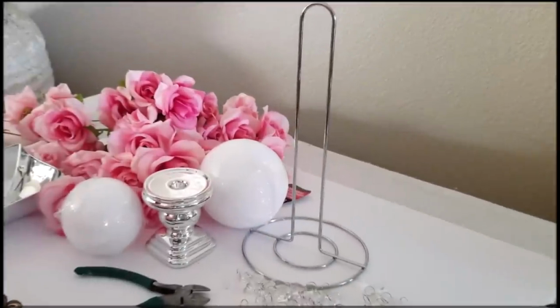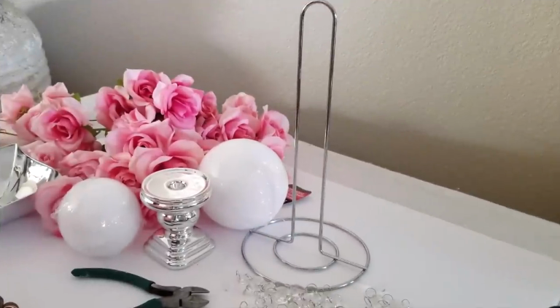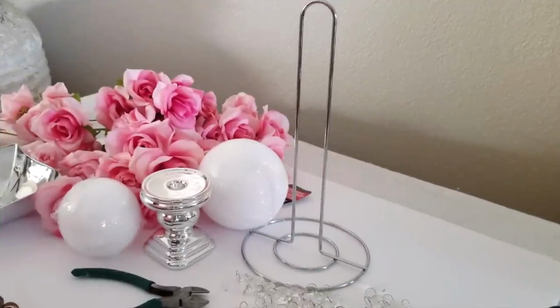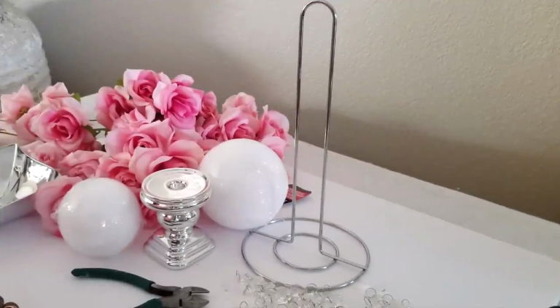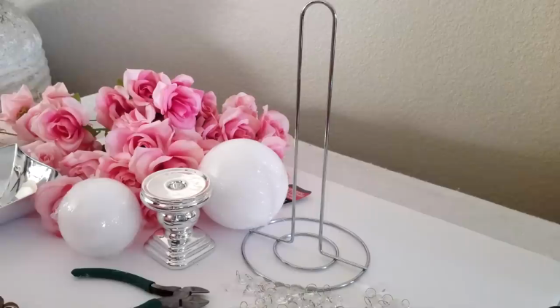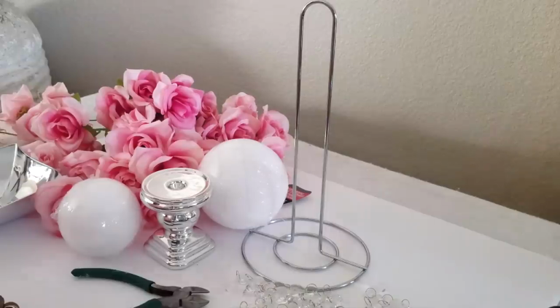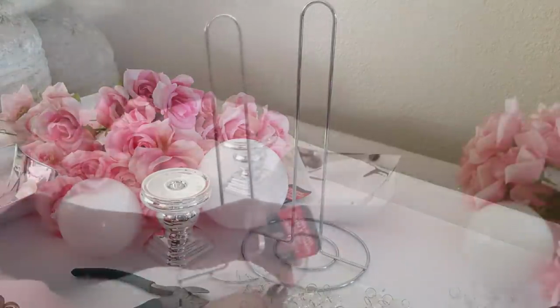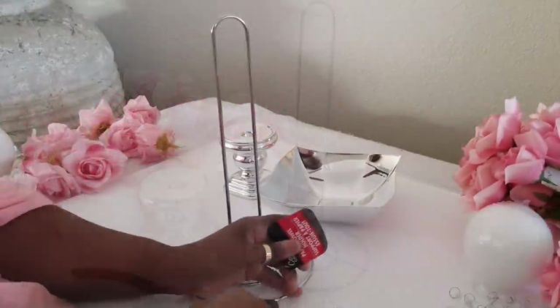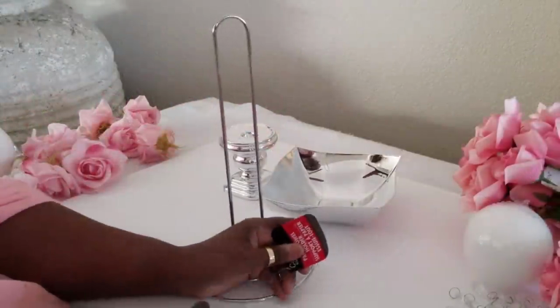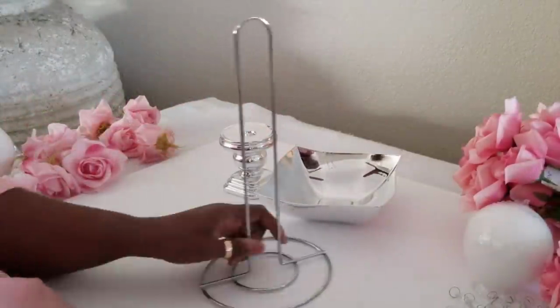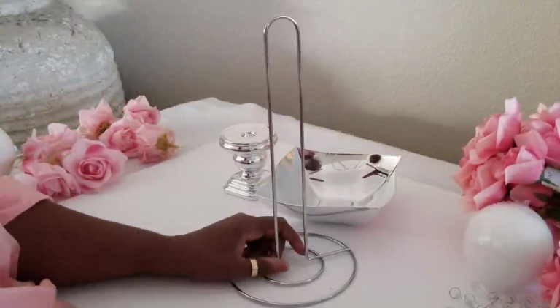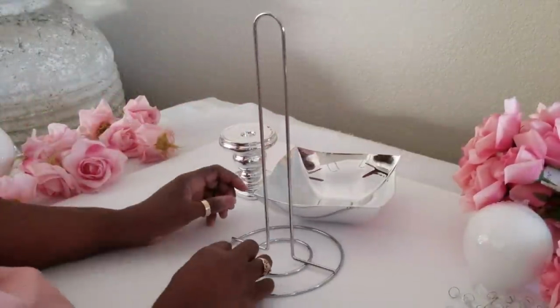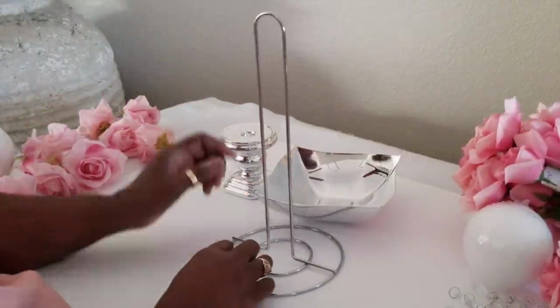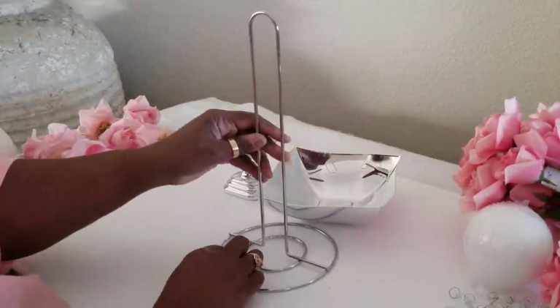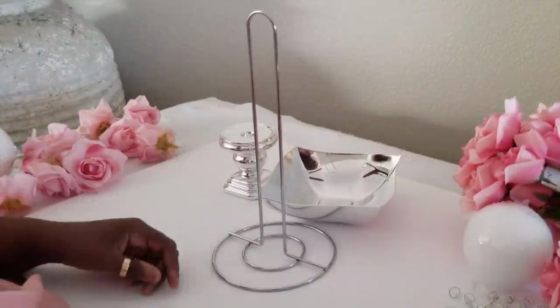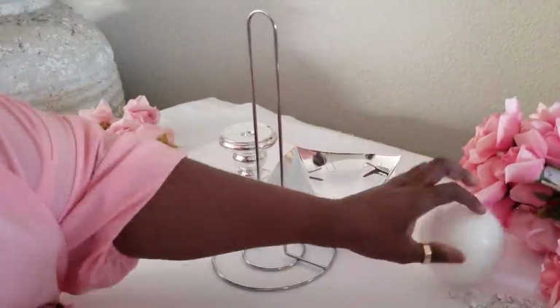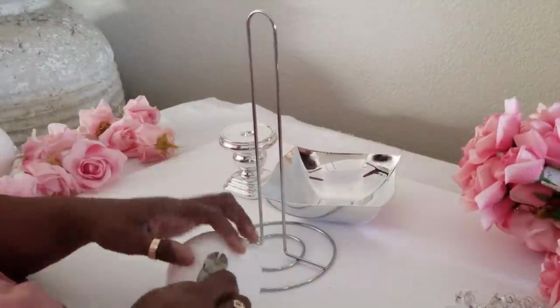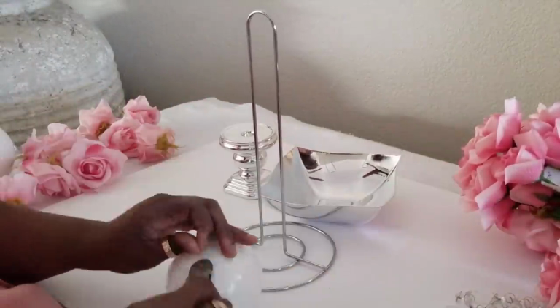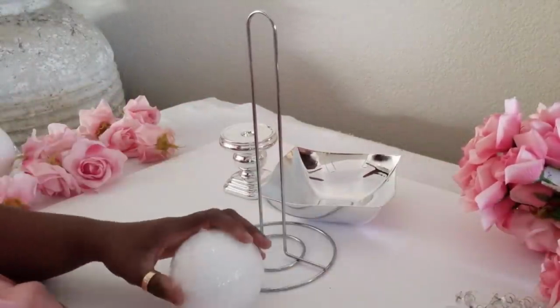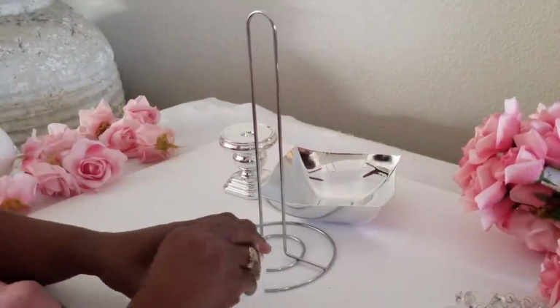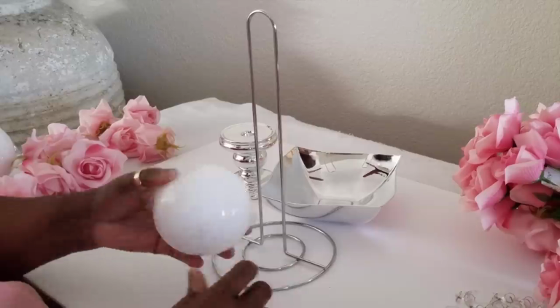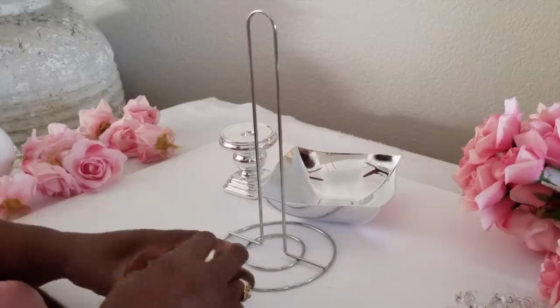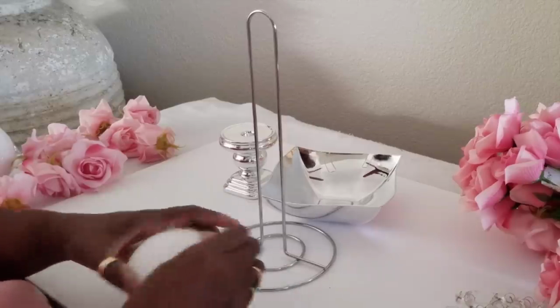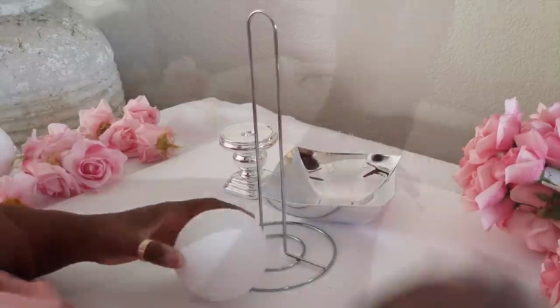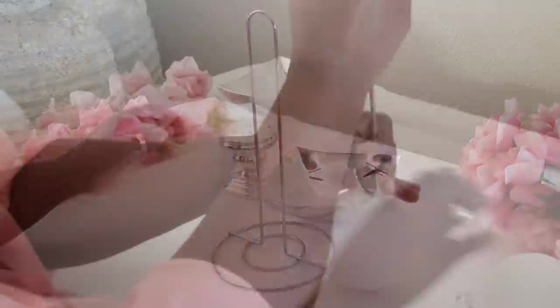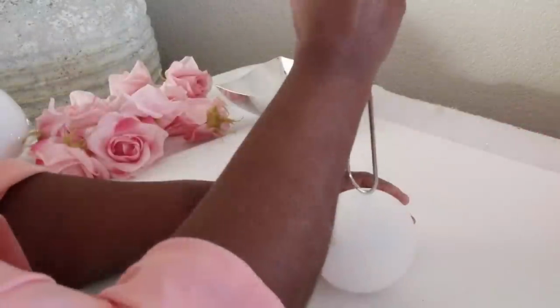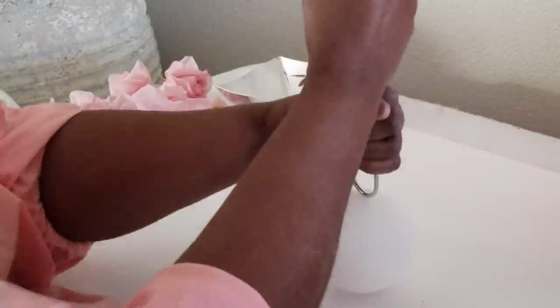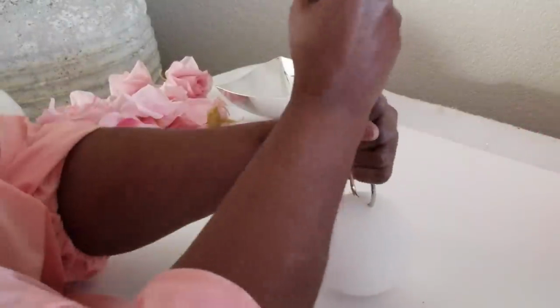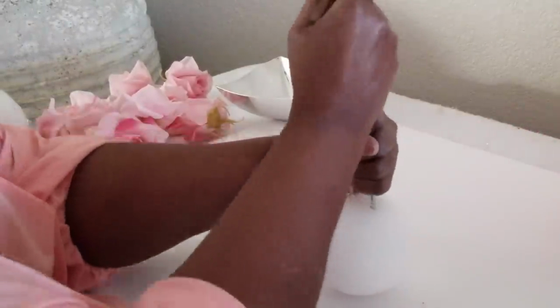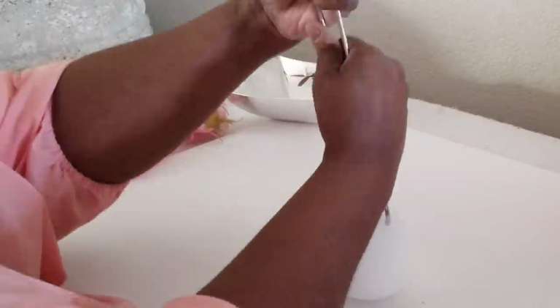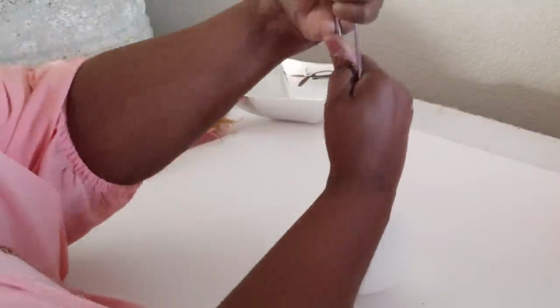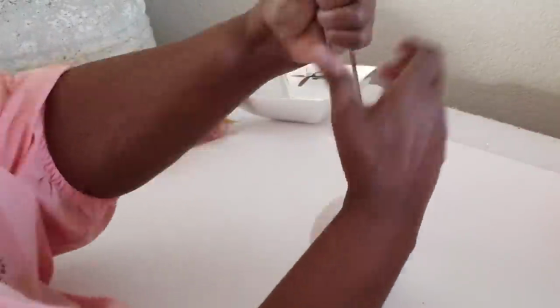We purchased everything from the Dollar Tree except the chandelier beads. We purchased those at Hobby Lobby when they had their 50% off promotional week, and we got two packs — I believe there are 12 in a pack.